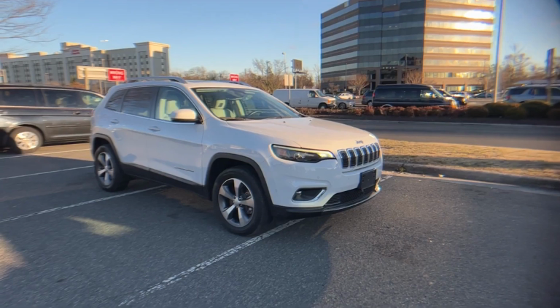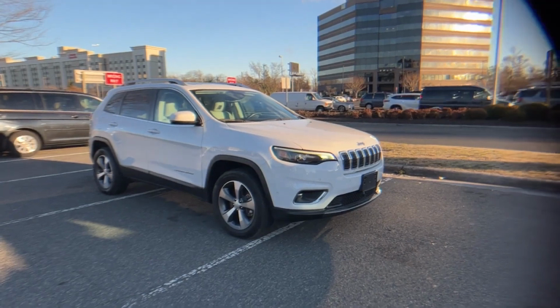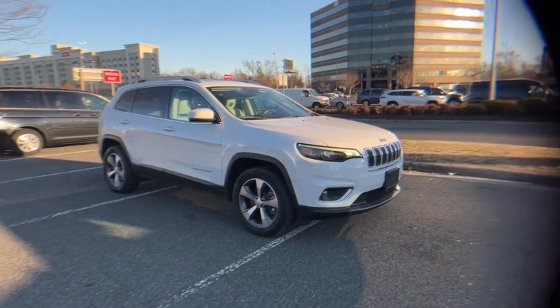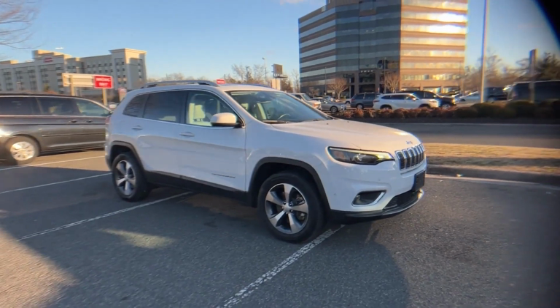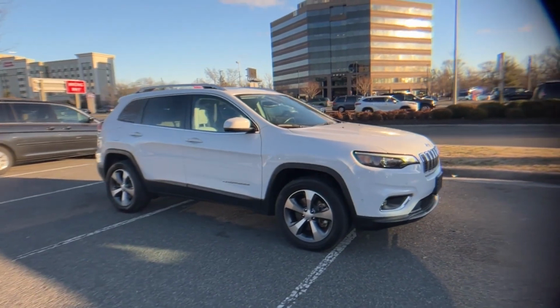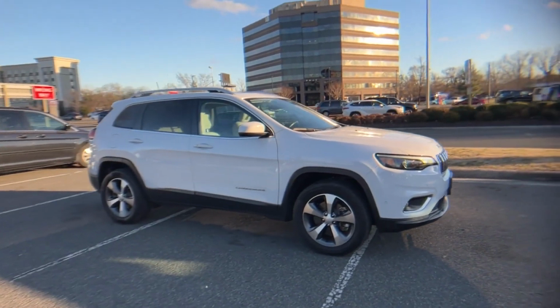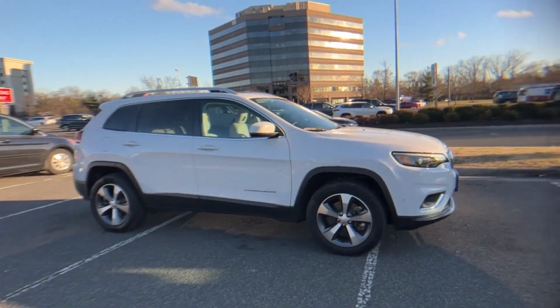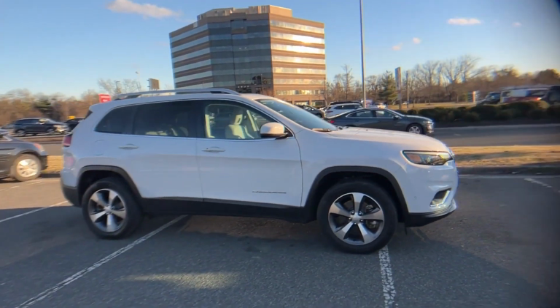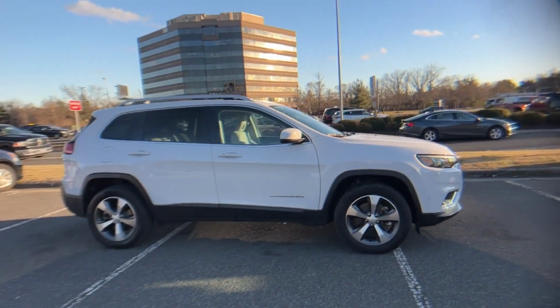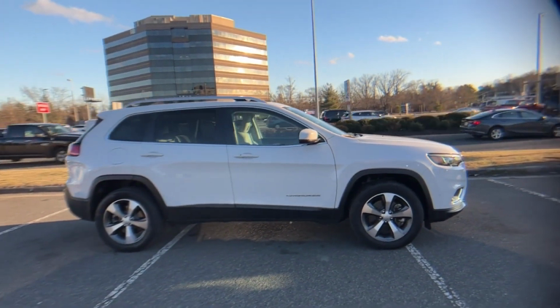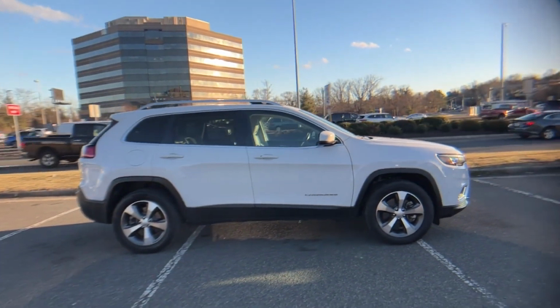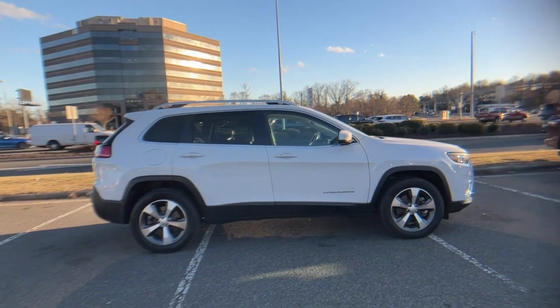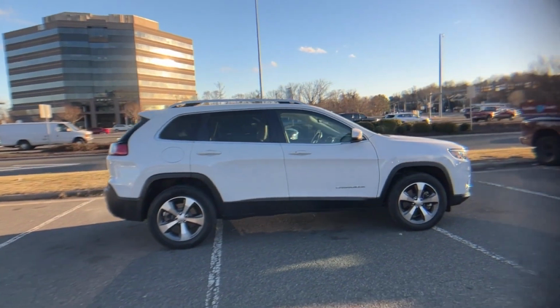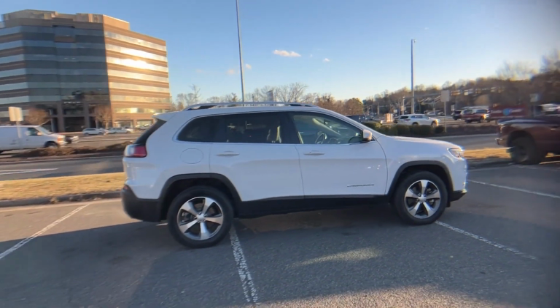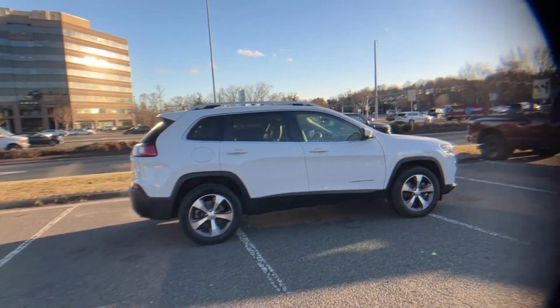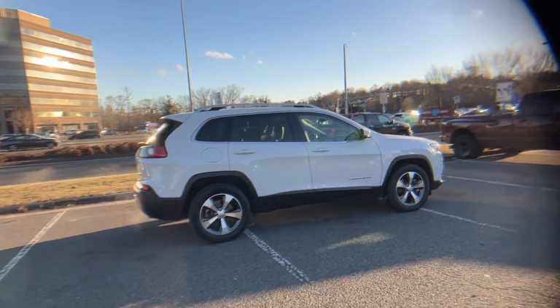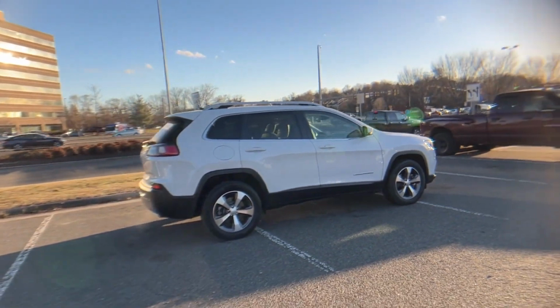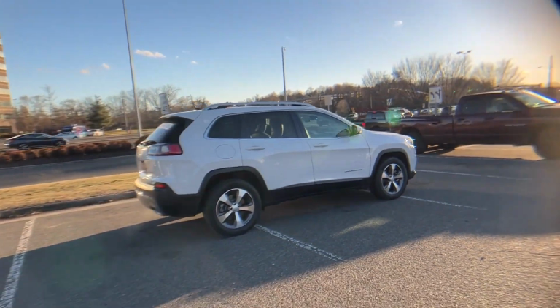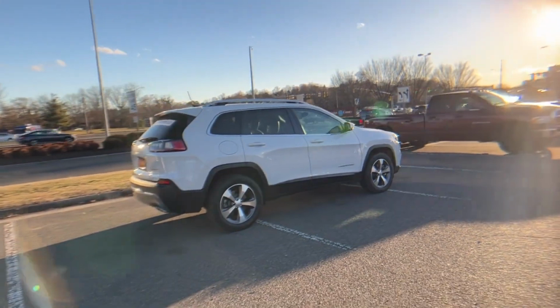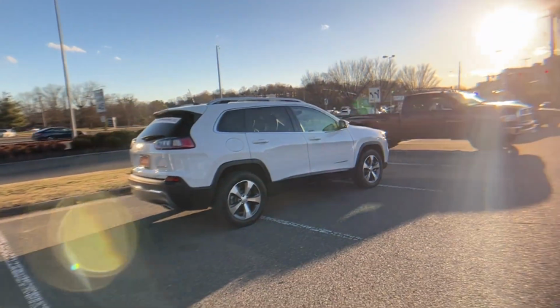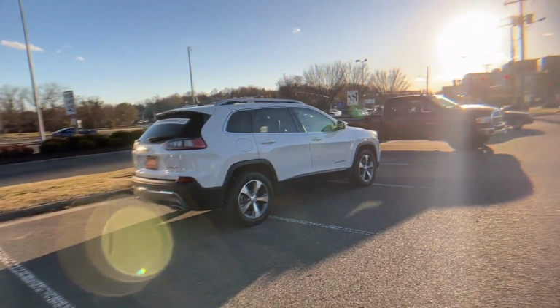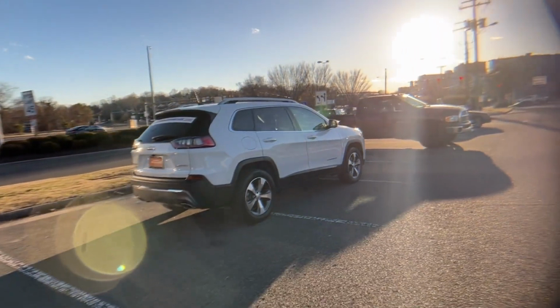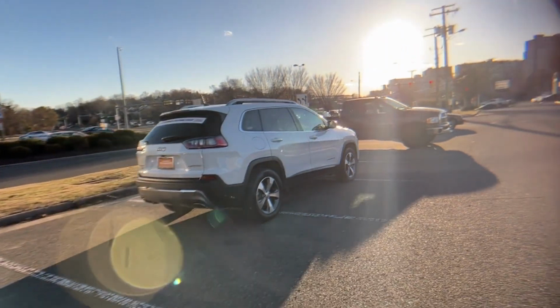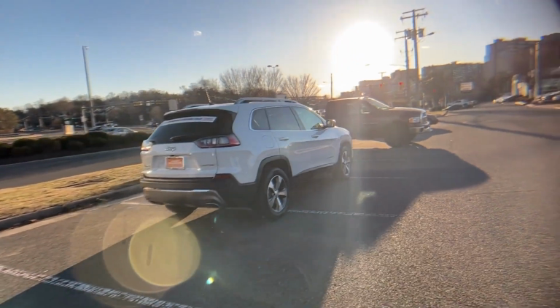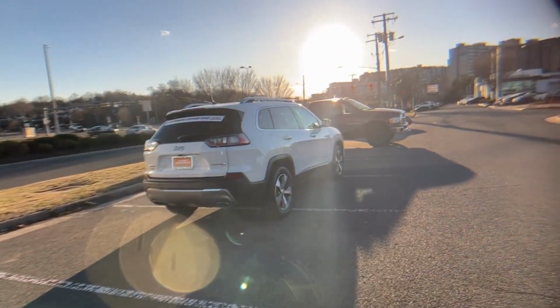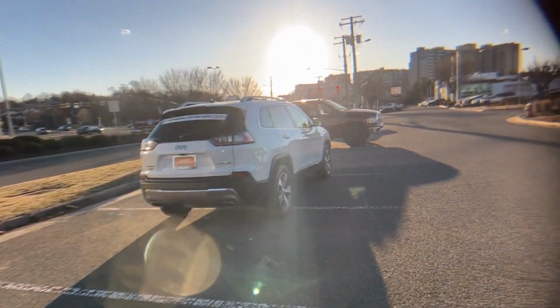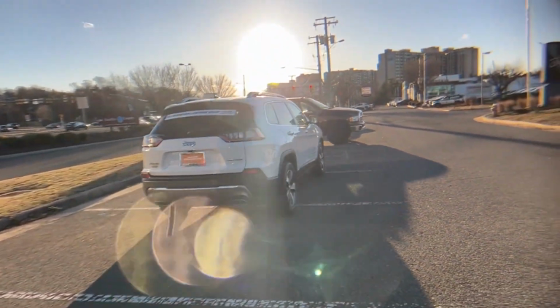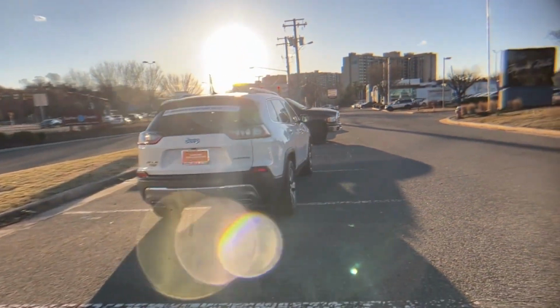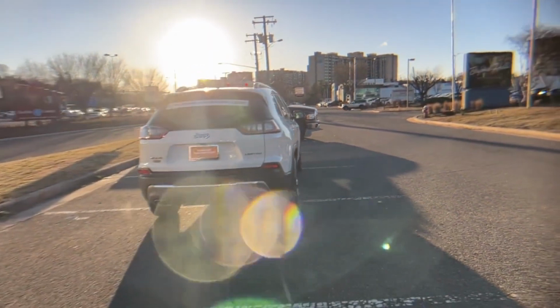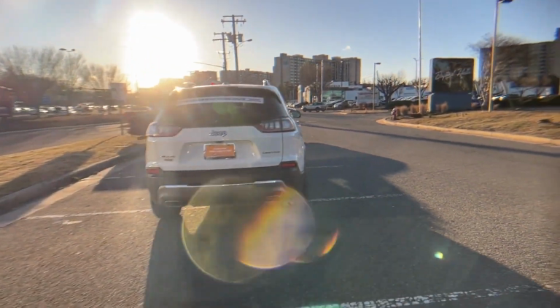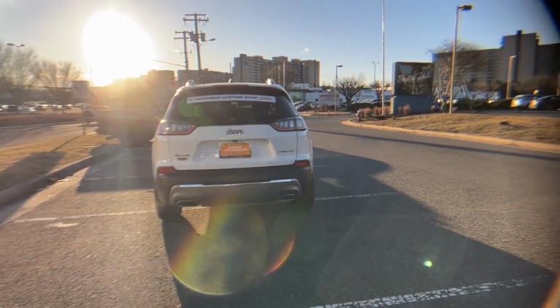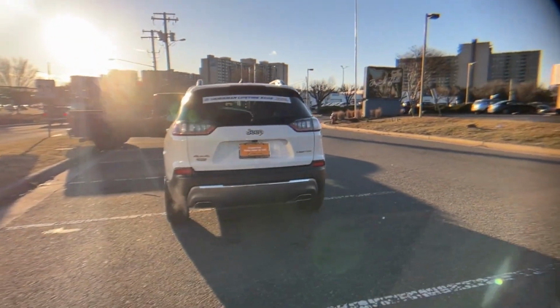2021 Jeep Cherokee with less than 70,000 miles on the odometer. This SUV offers space as well as power and performance. You'll love this long list of impressive amenities, which include the following.